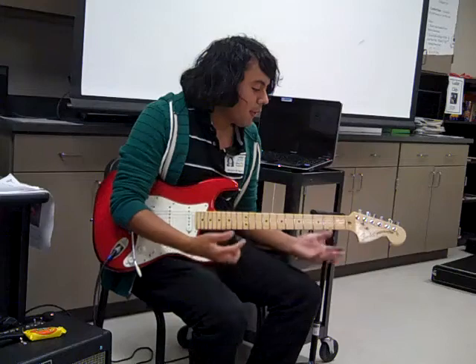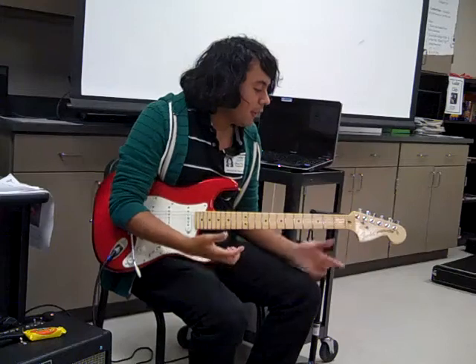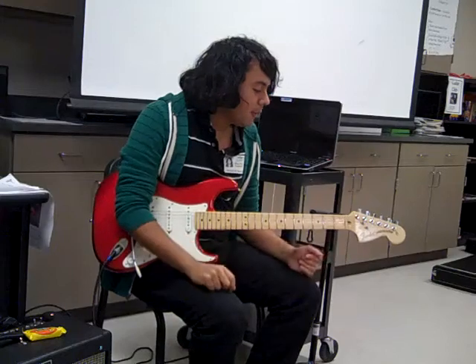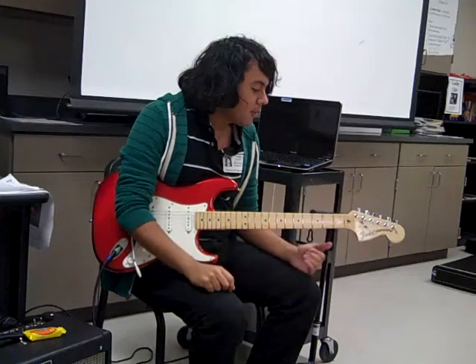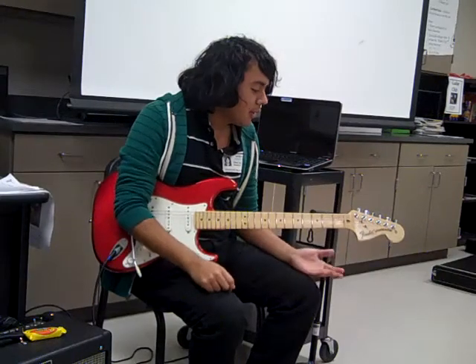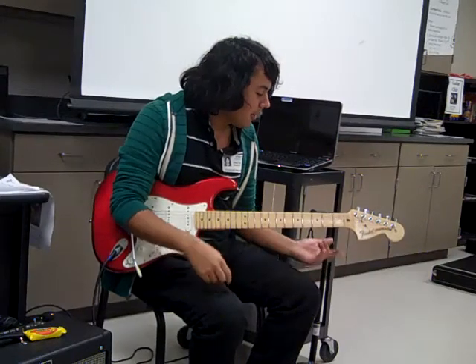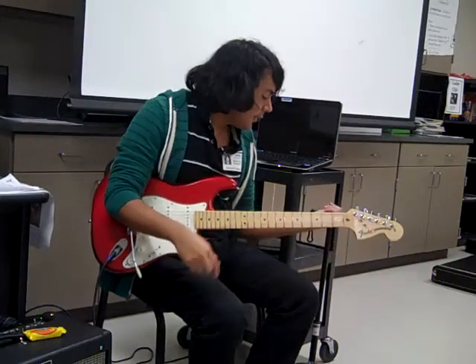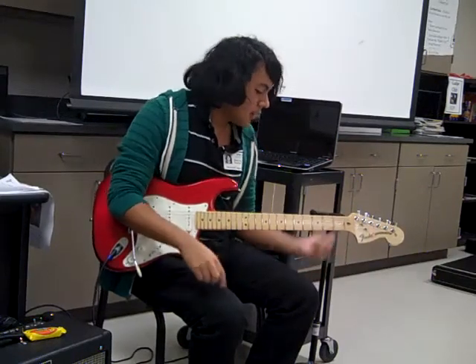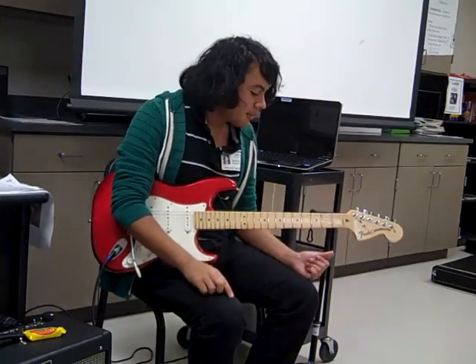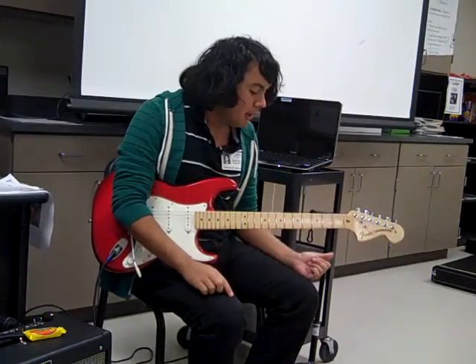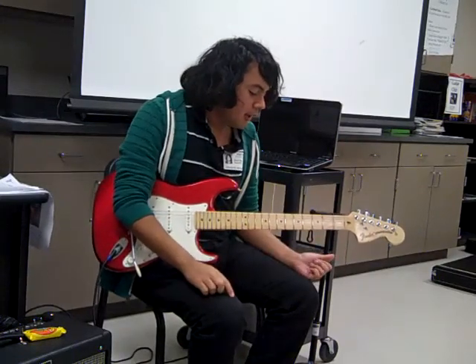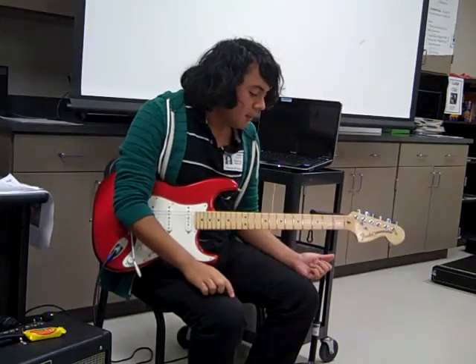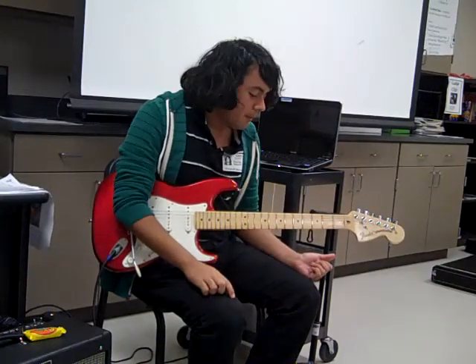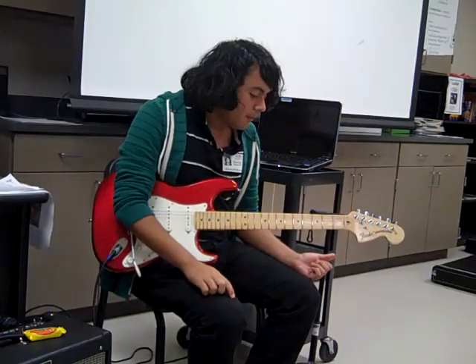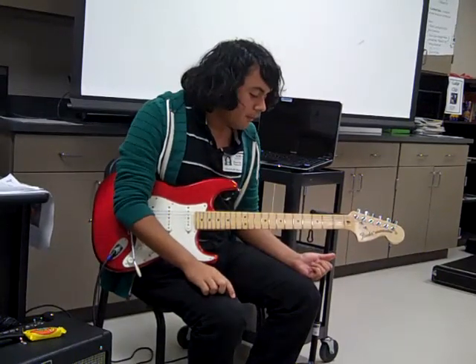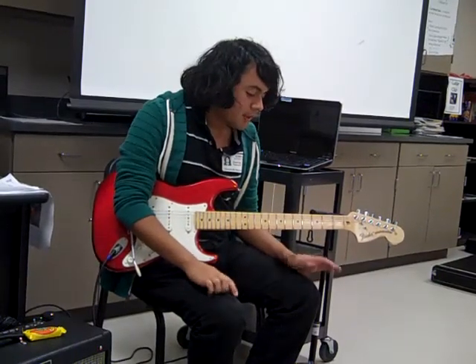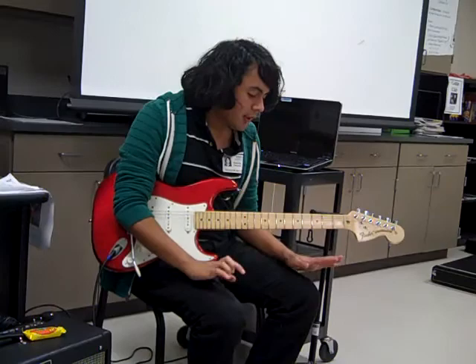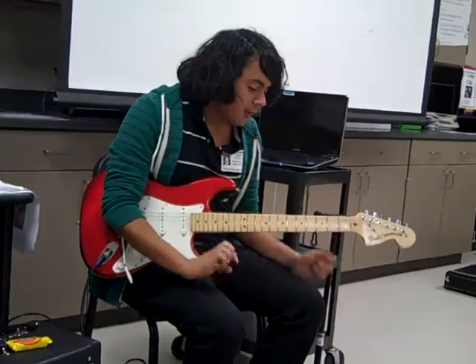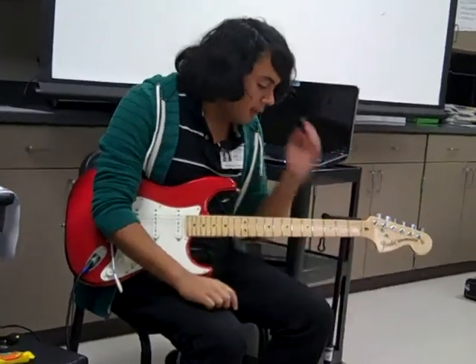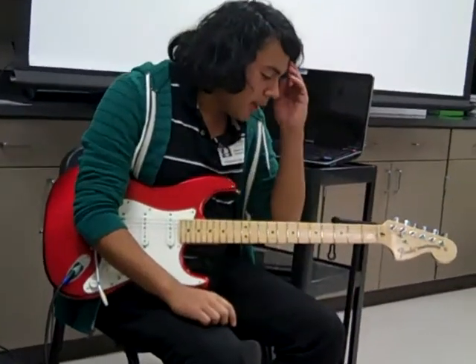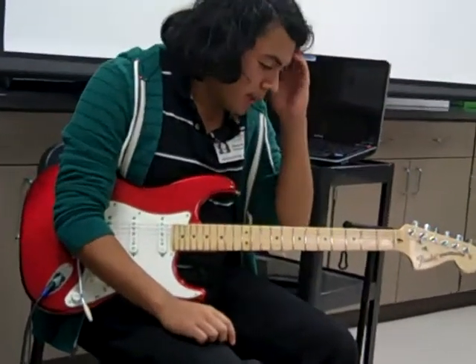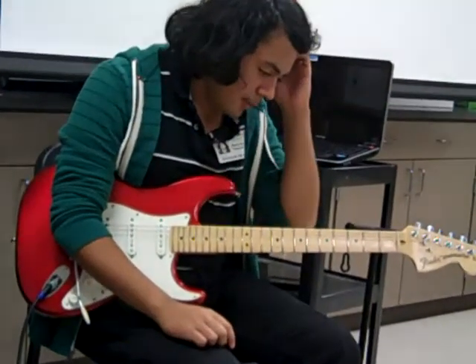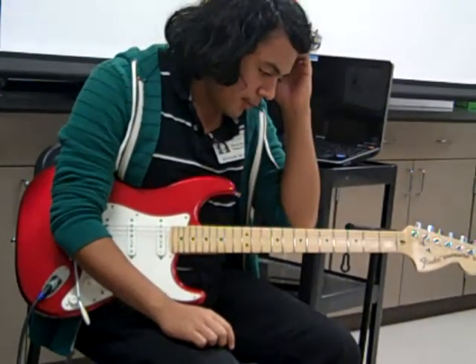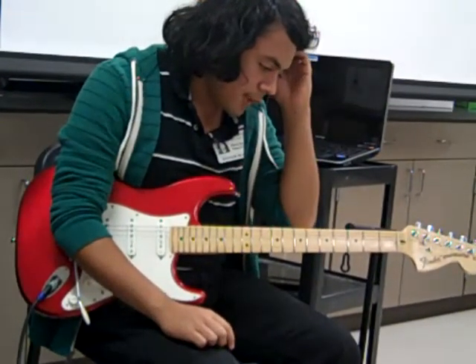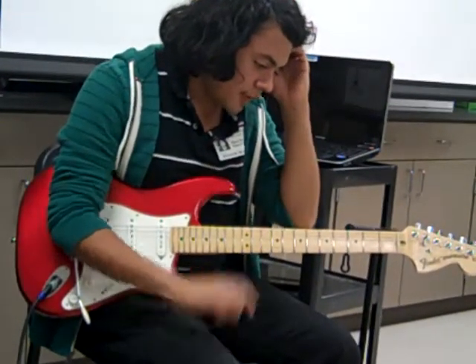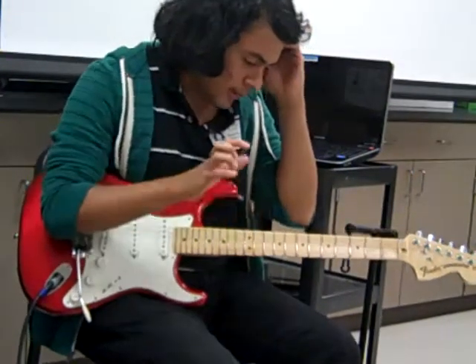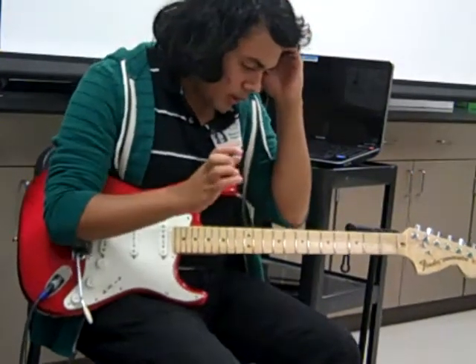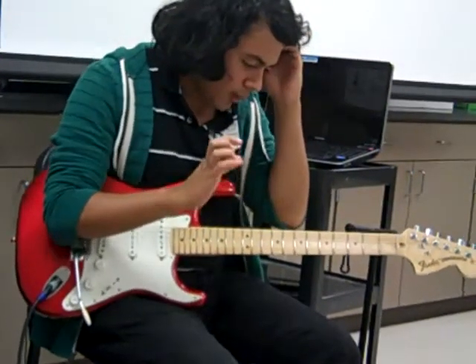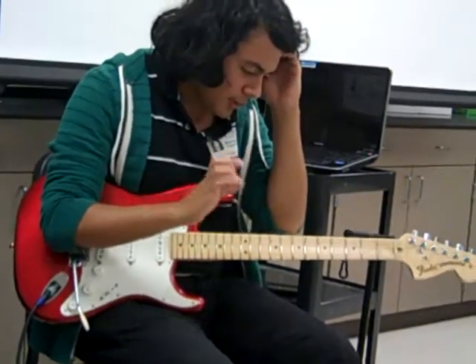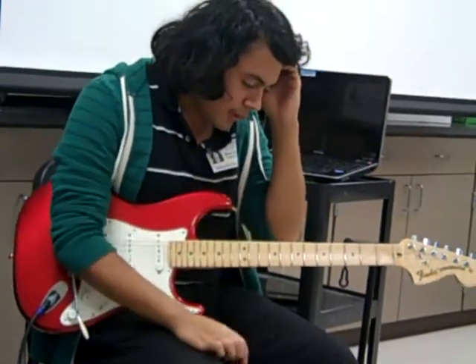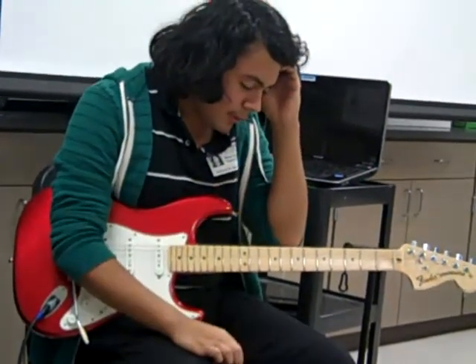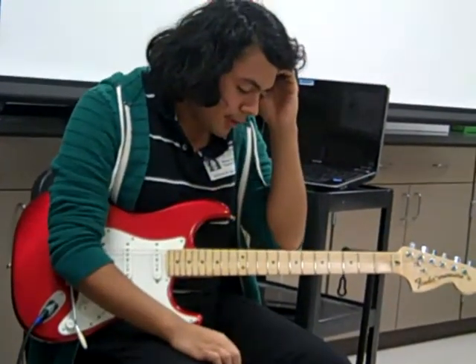What you're feeling at the moment is when you come — like when I was playing a little jazz run. Just so you know, I didn't practice that before. It was kind of just what I was feeling.